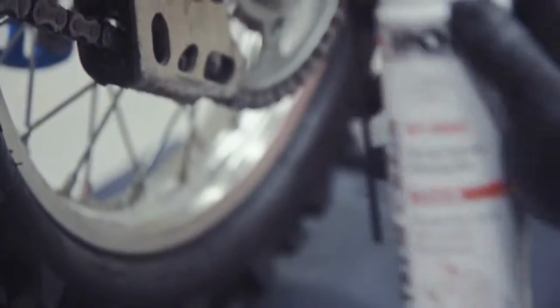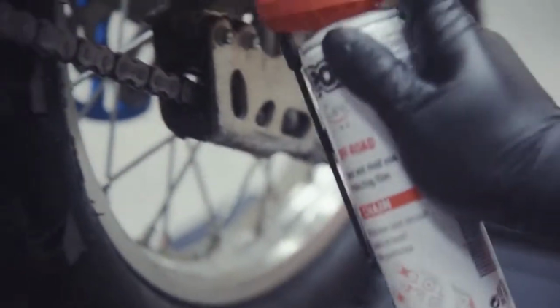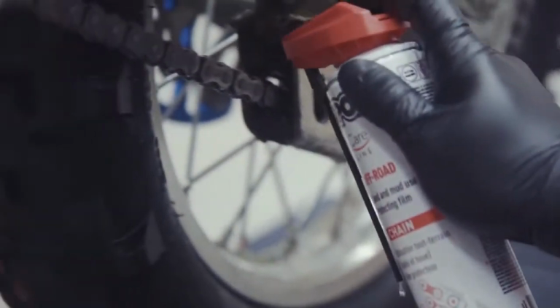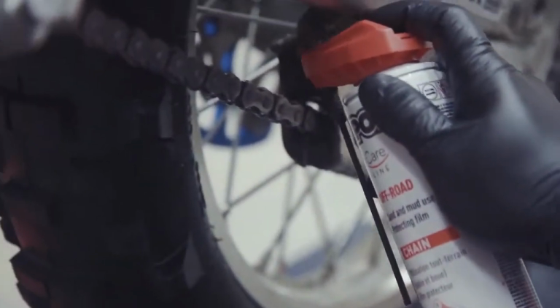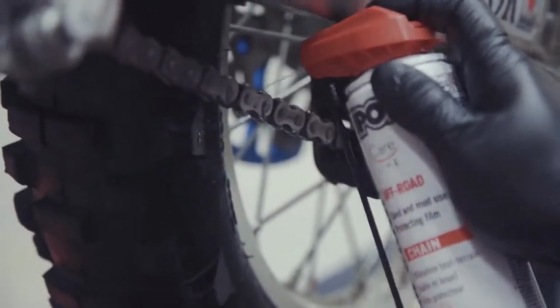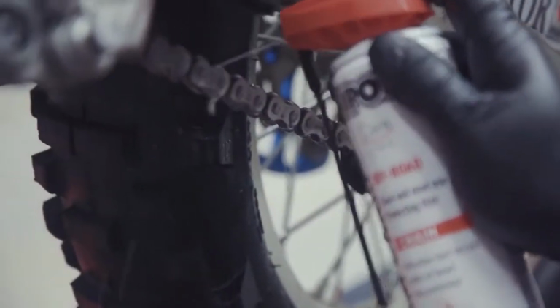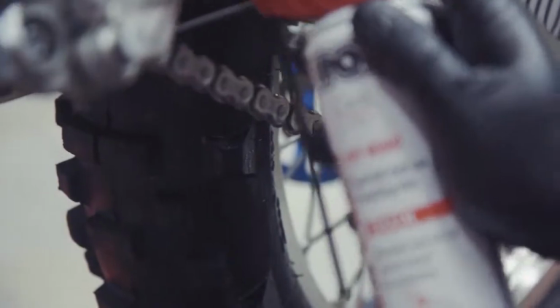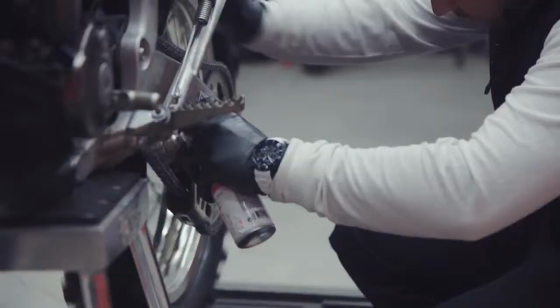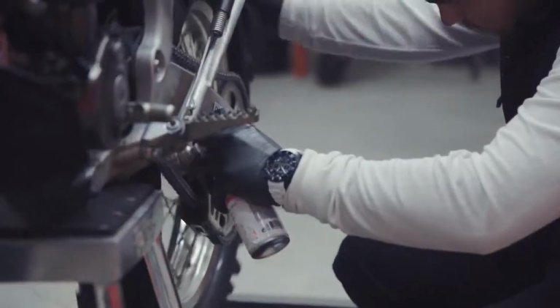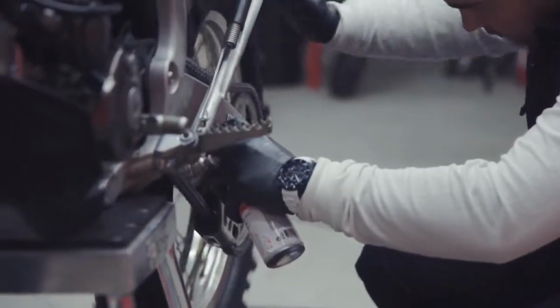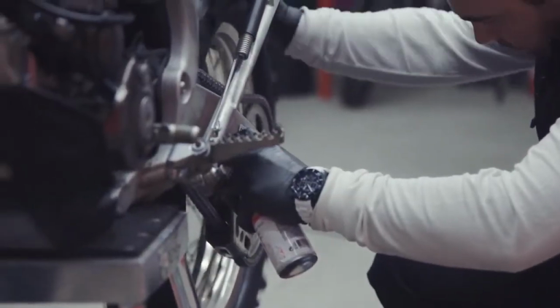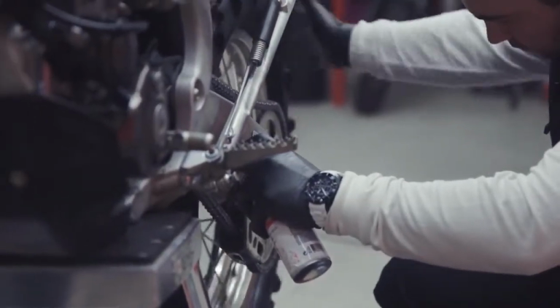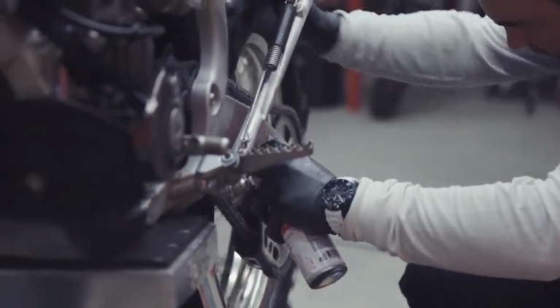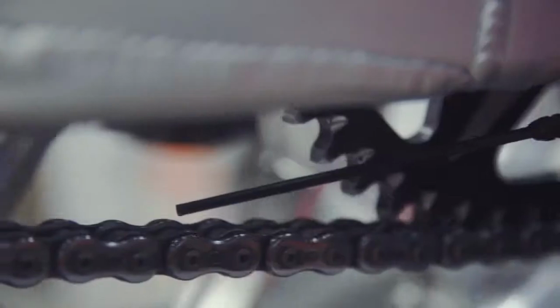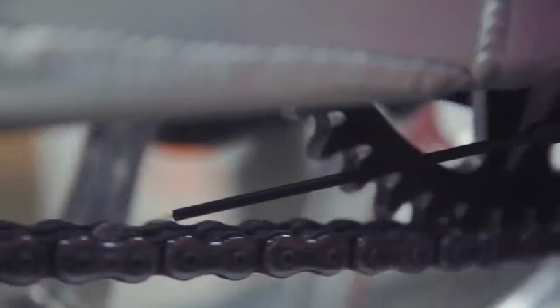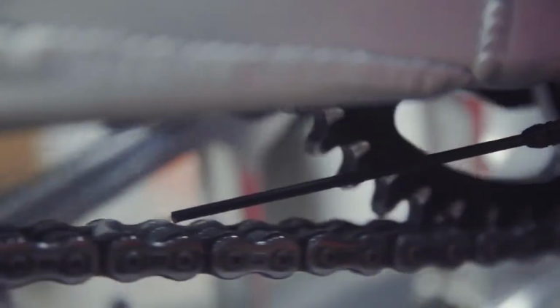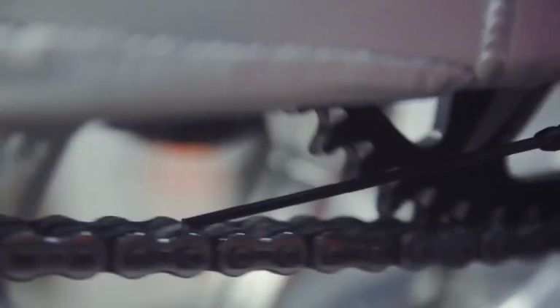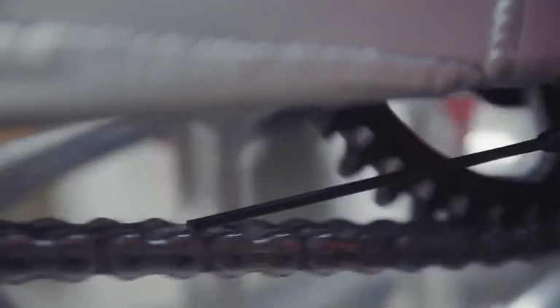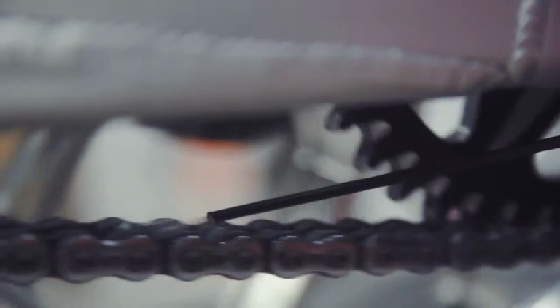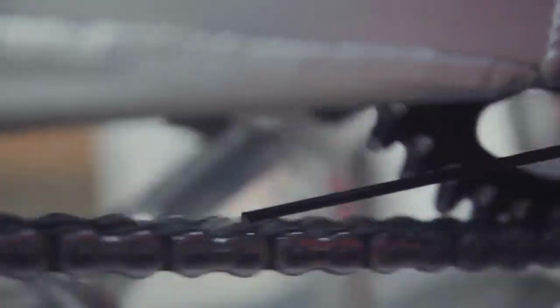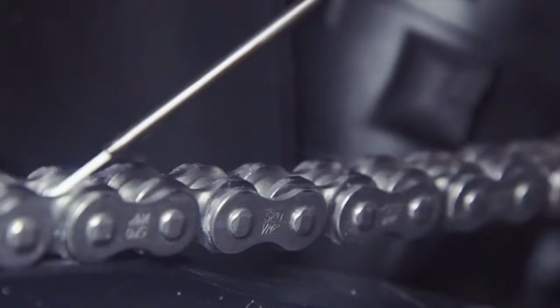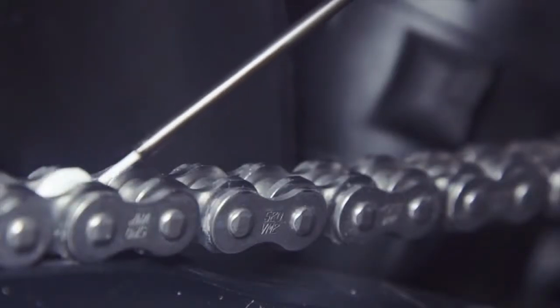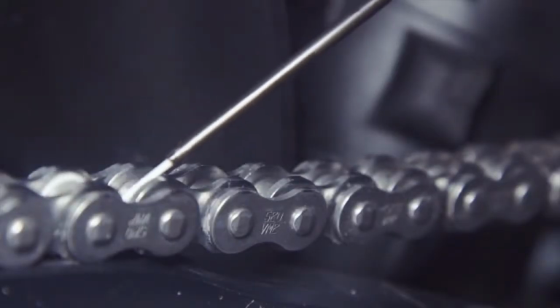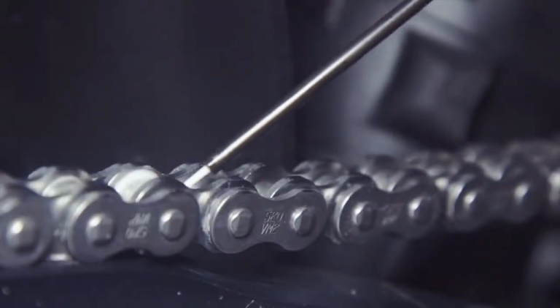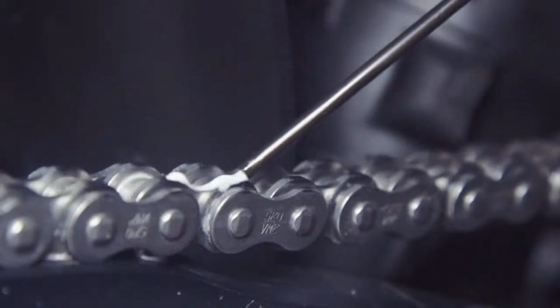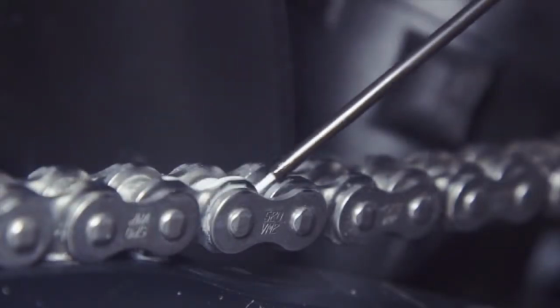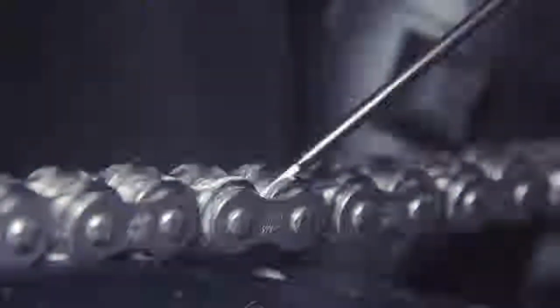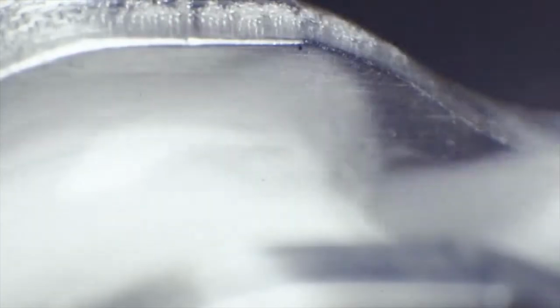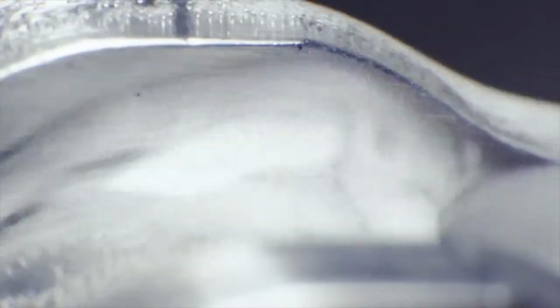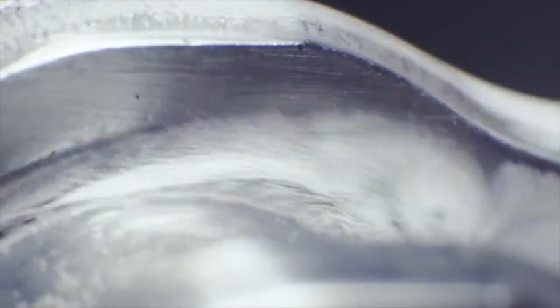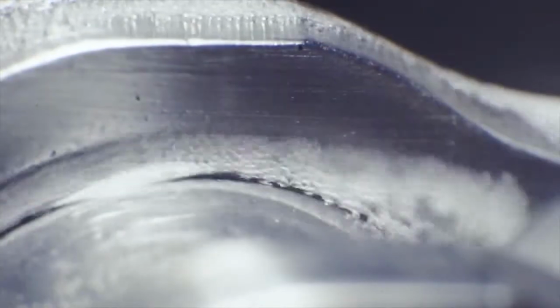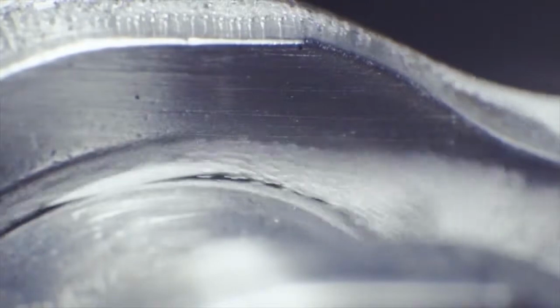Its multi-position diffuser combines the power of a jet with the precision of a spray. Spray the lubricant on the chain from the inside while the wheel is spinning. Allow to dry to achieve deep lubrication.